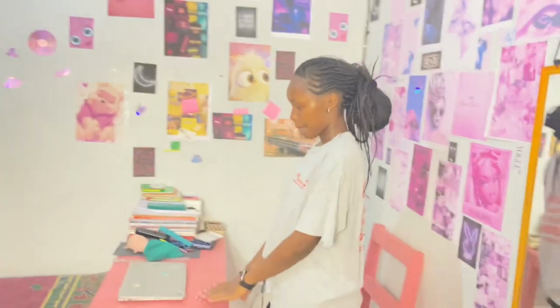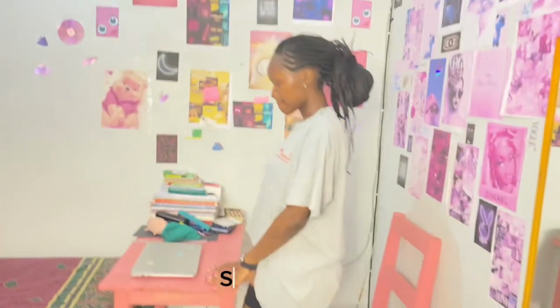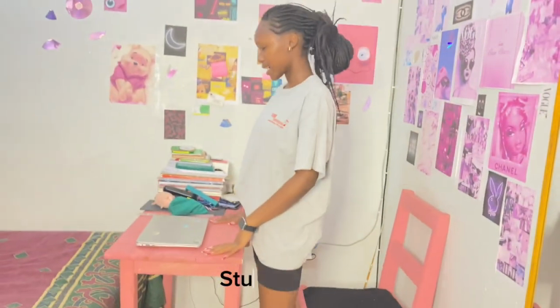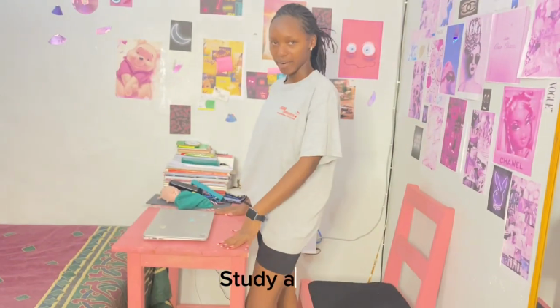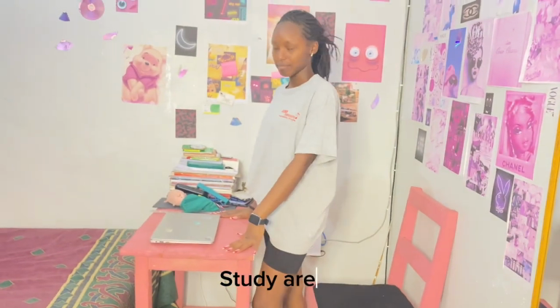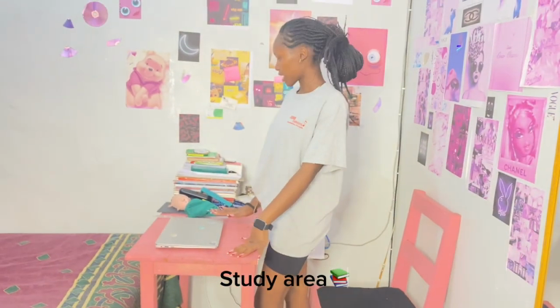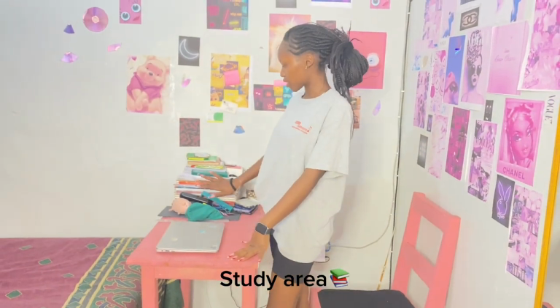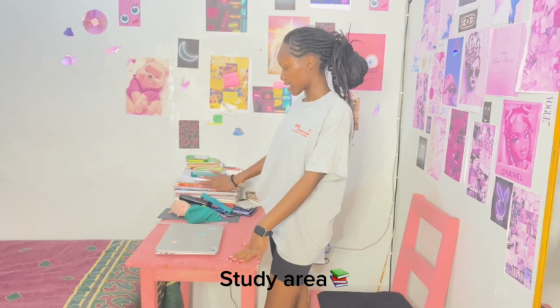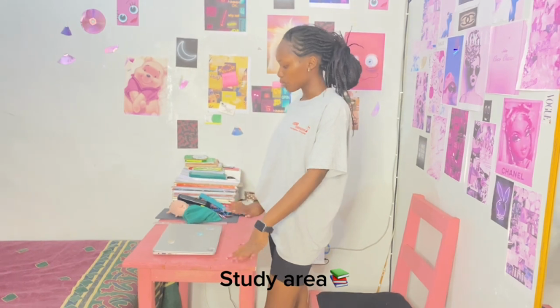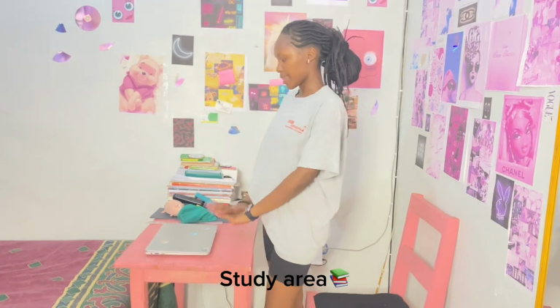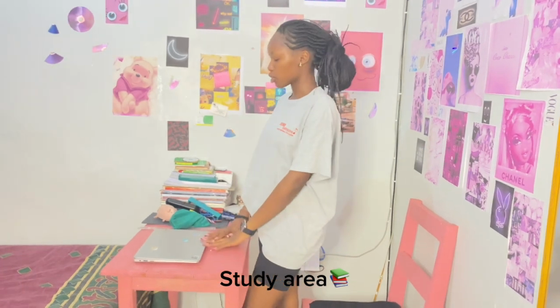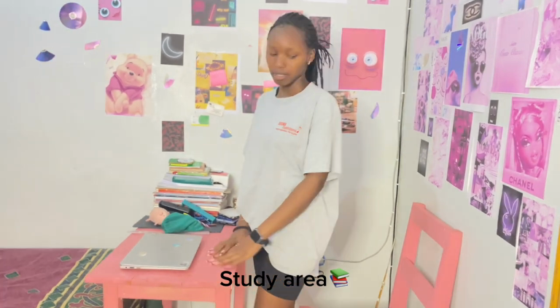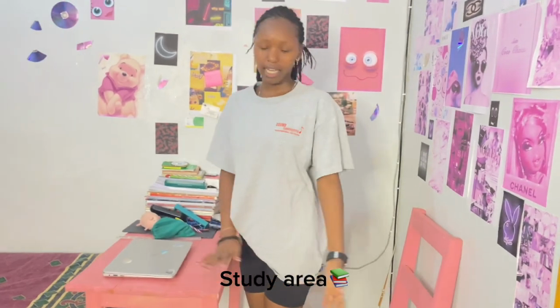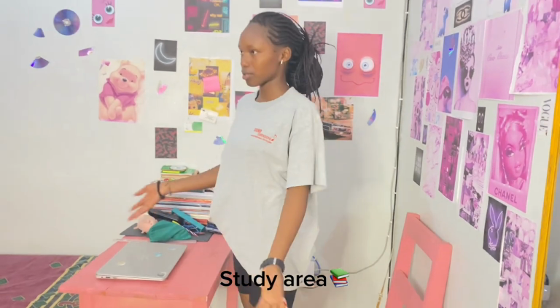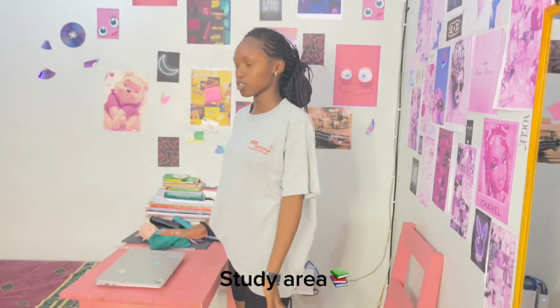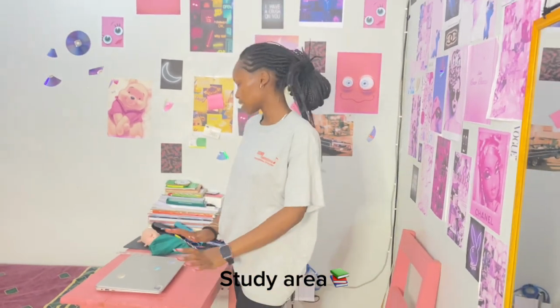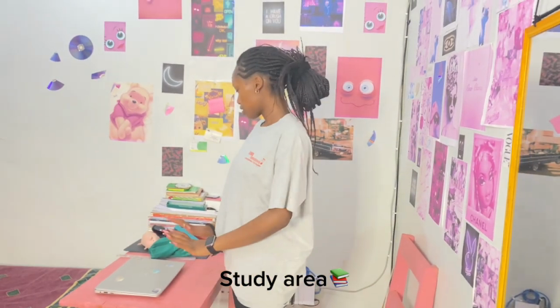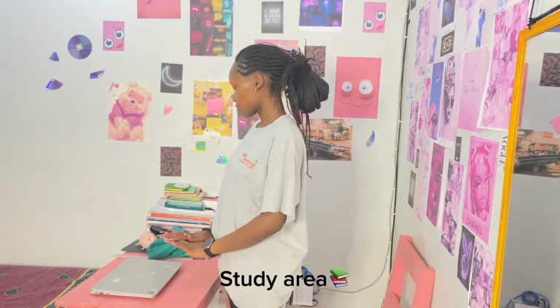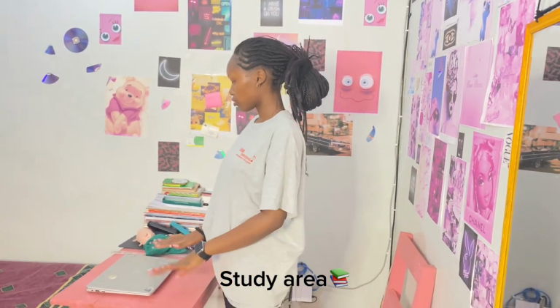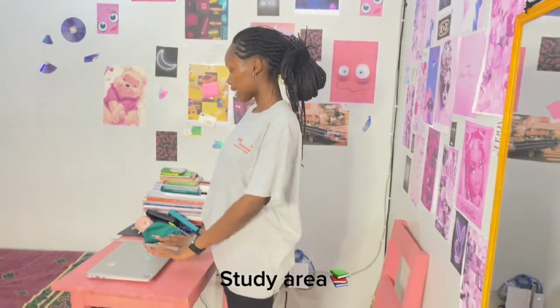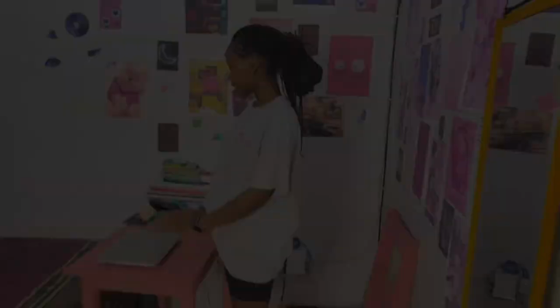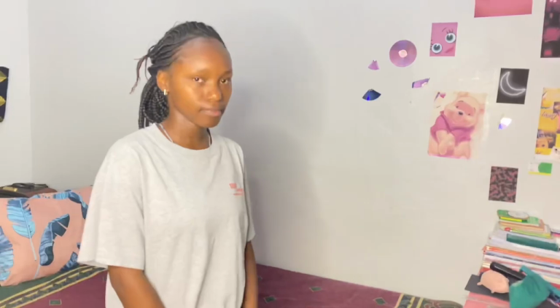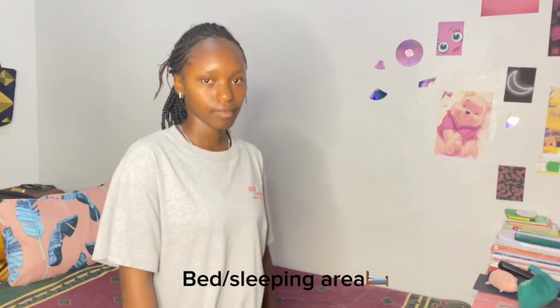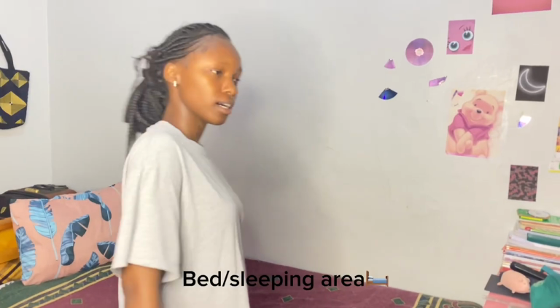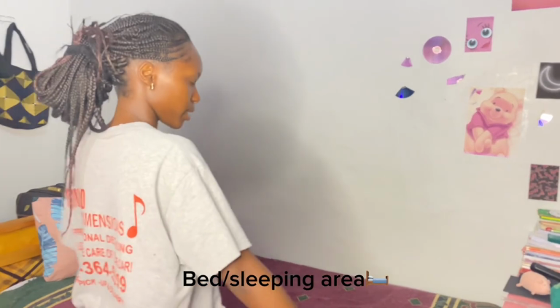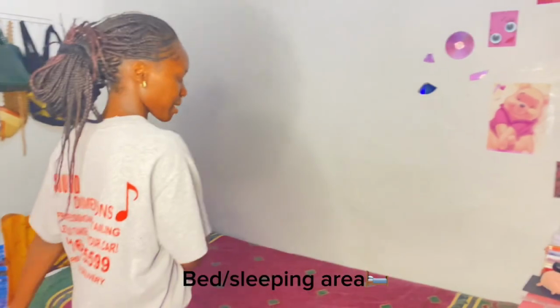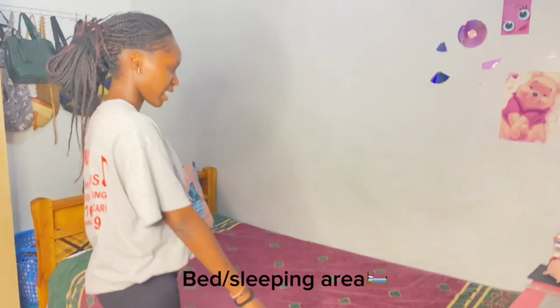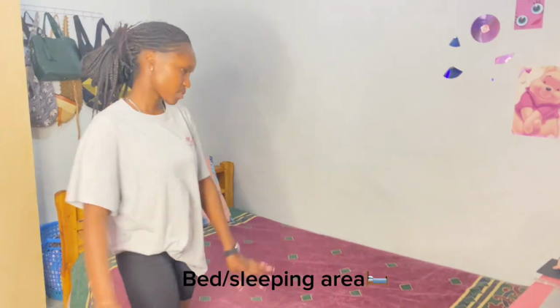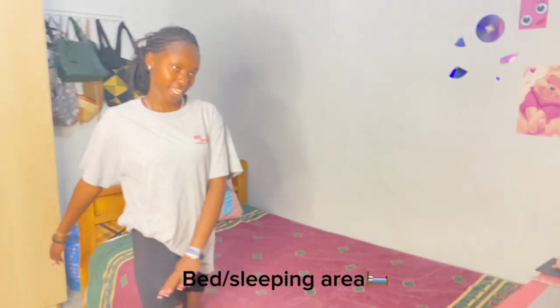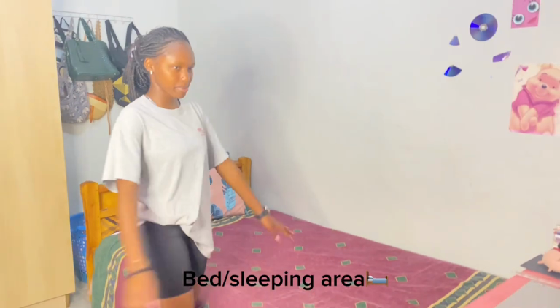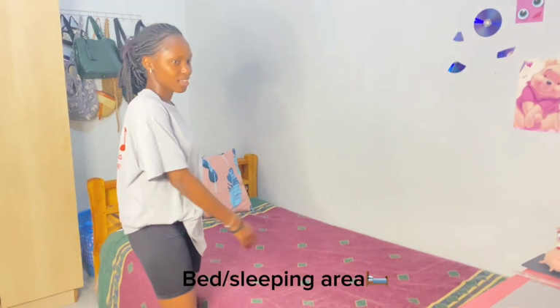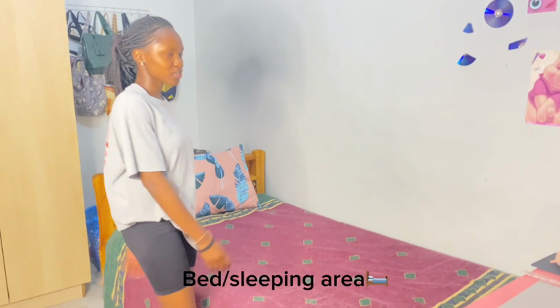And my study area — as you can see, it's a table and laptops. This is where I do my studies. So here's my bed. These are my shoes.